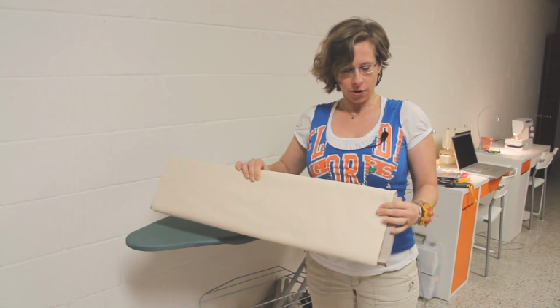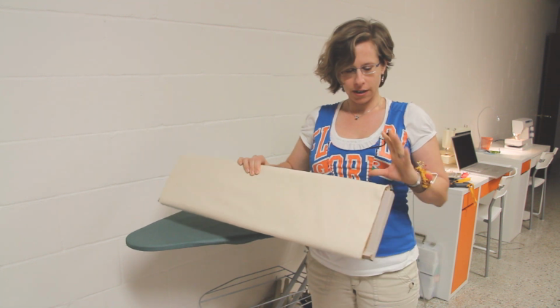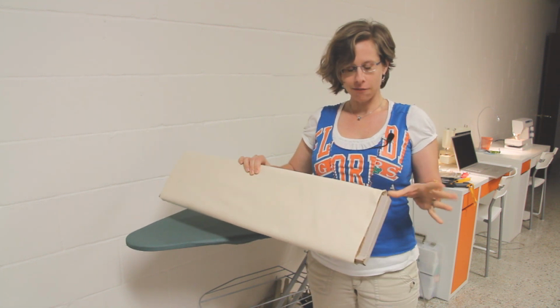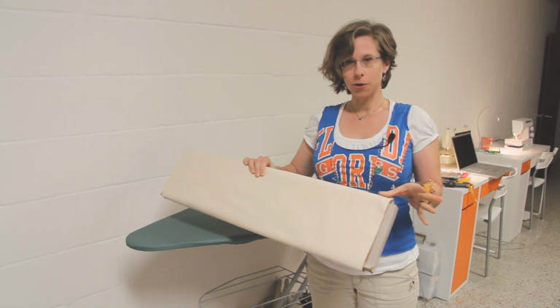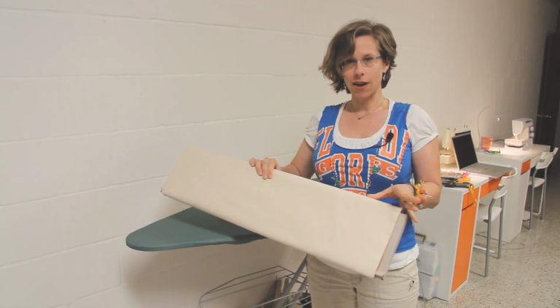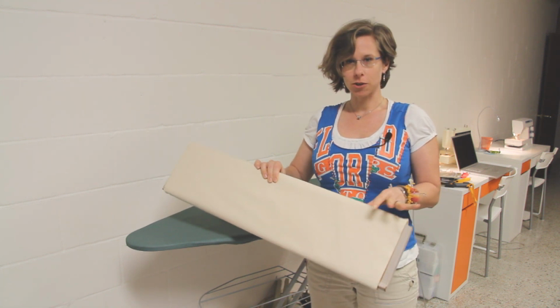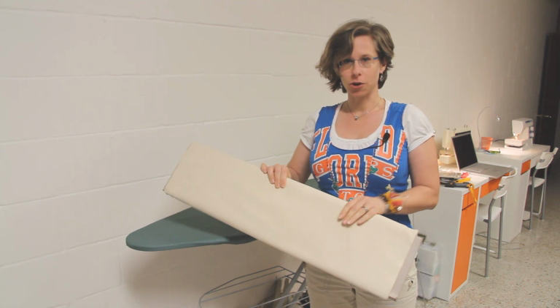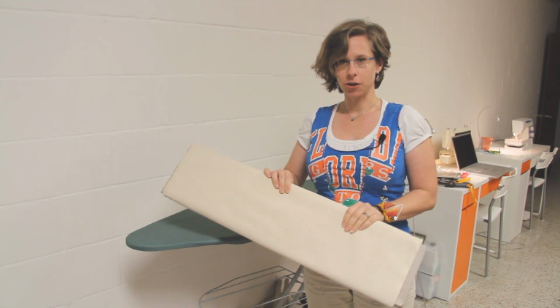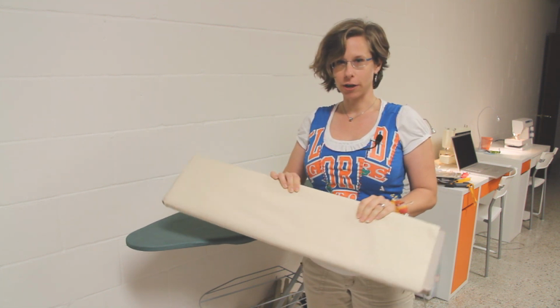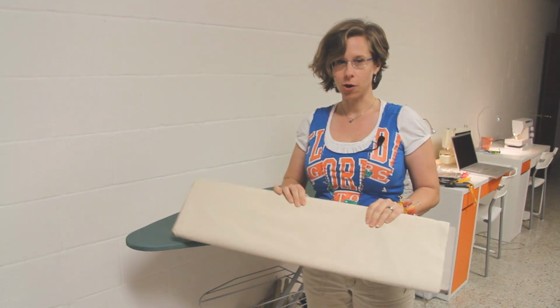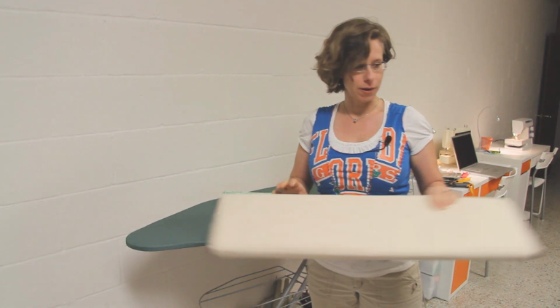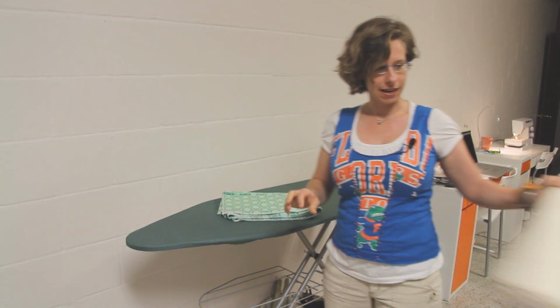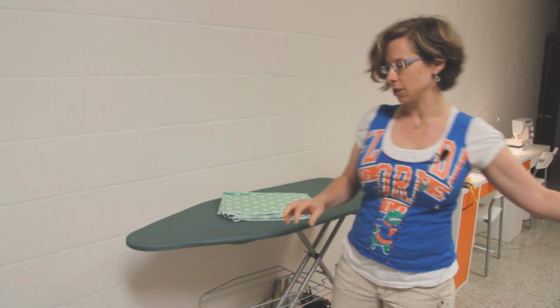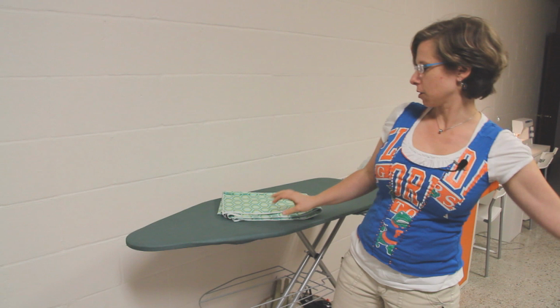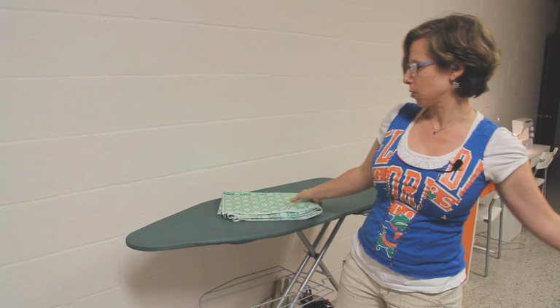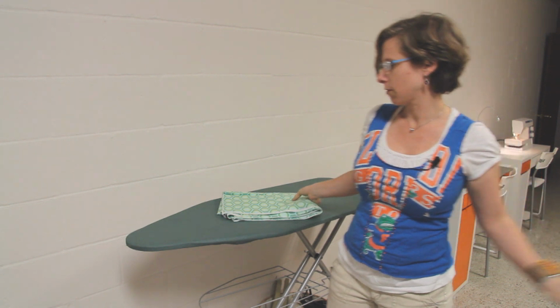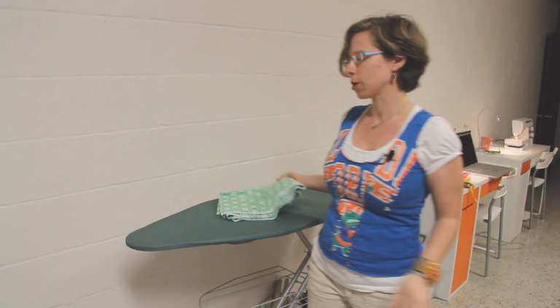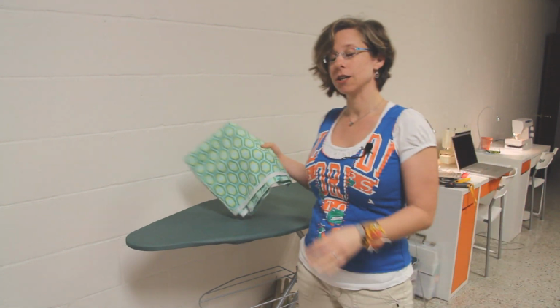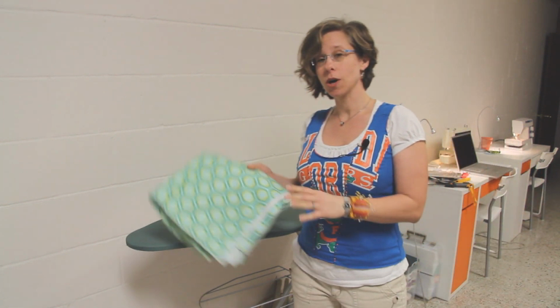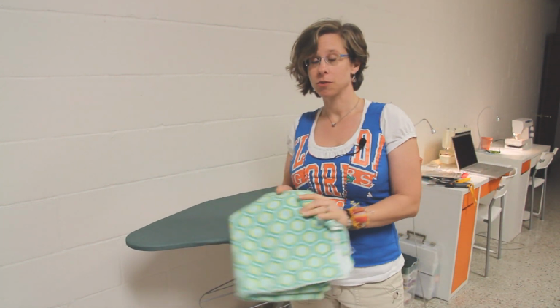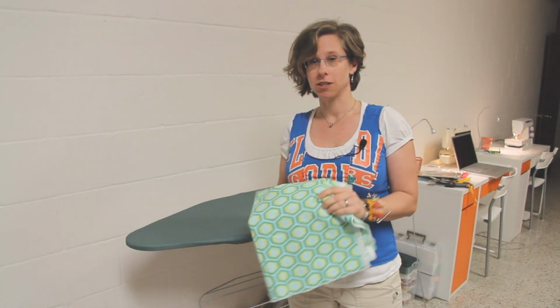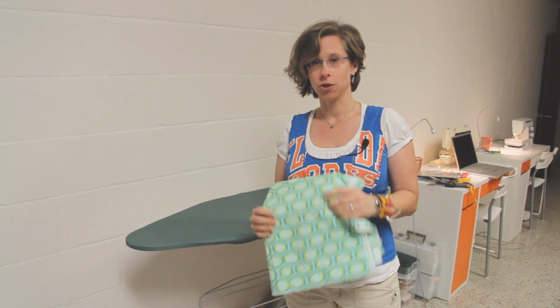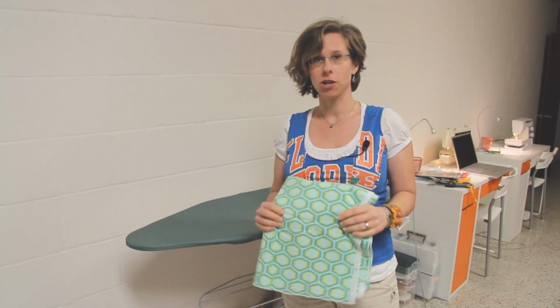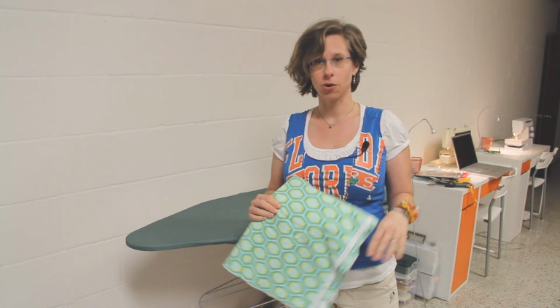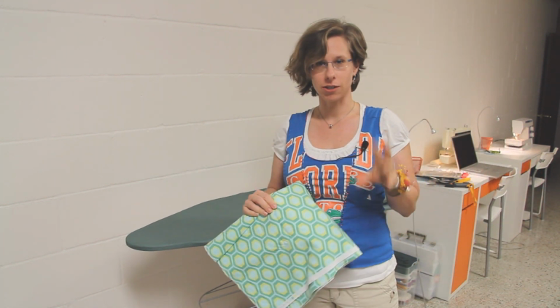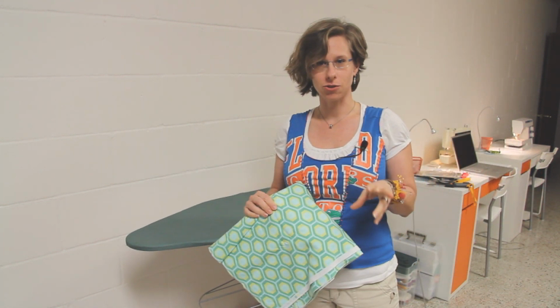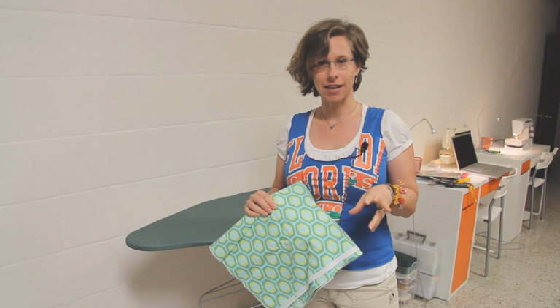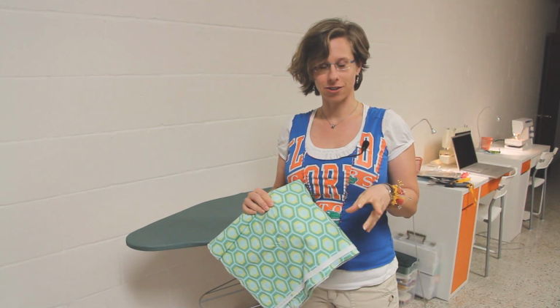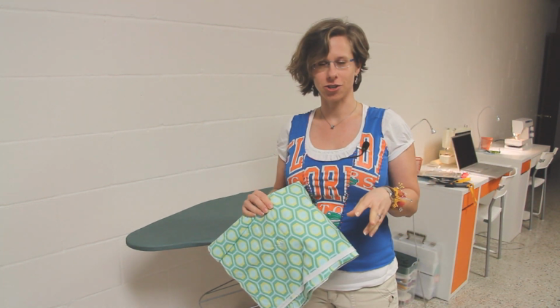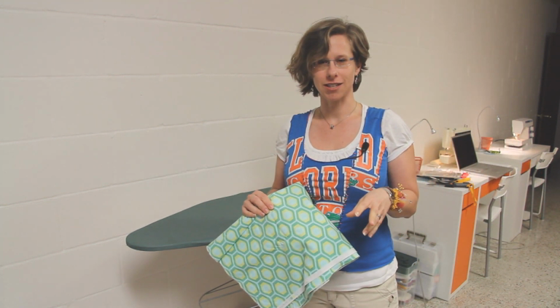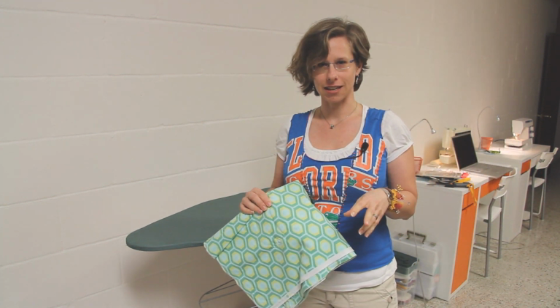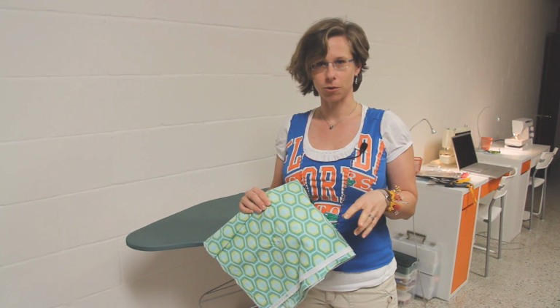They're going to cut it for you at the fabric store, you're going to bring it home, and you're going to throw the fabric in your washing machine to pre-wash it according to the care instructions on the label.